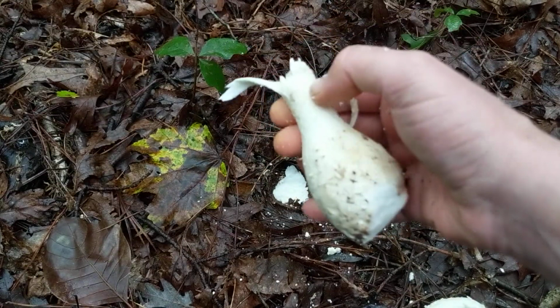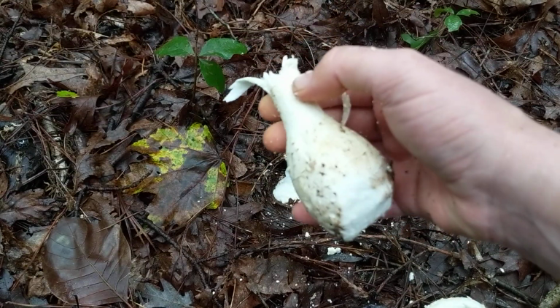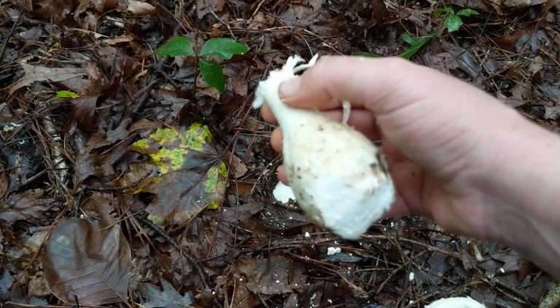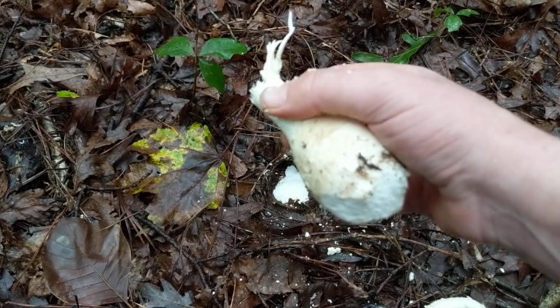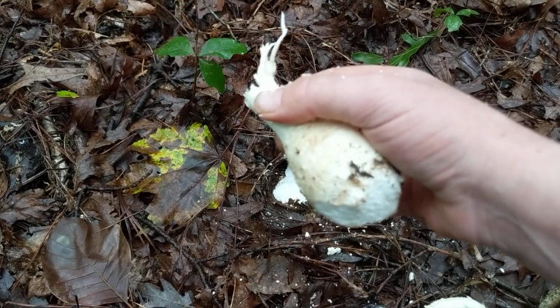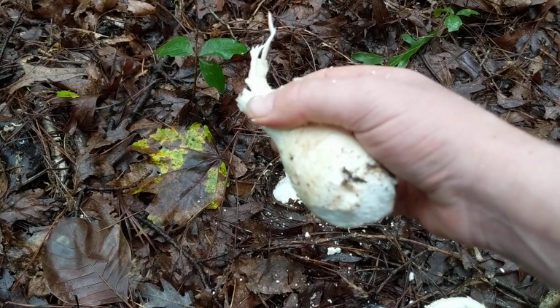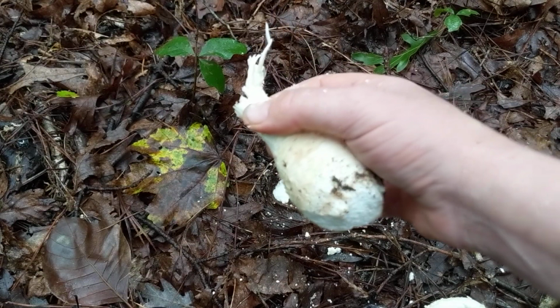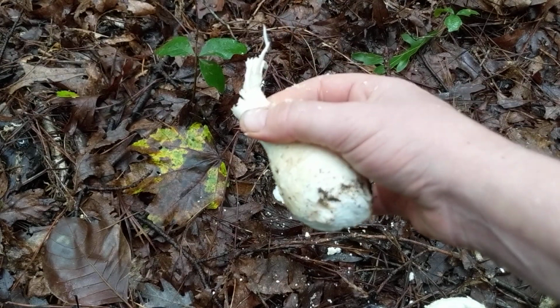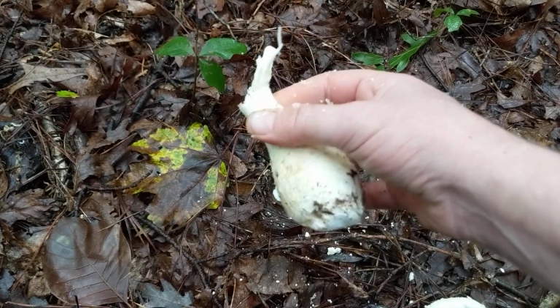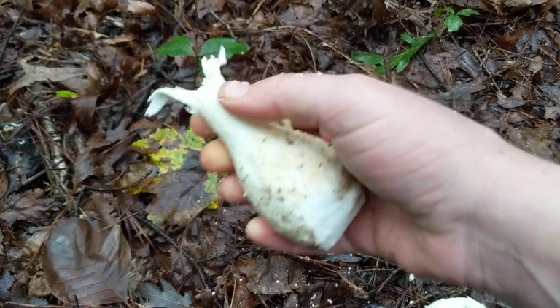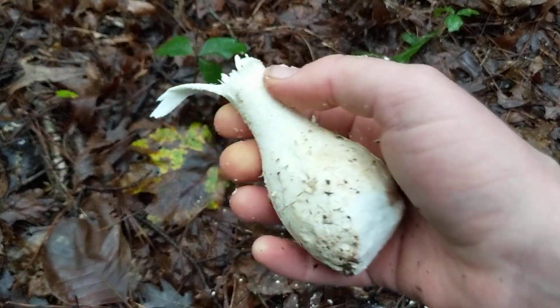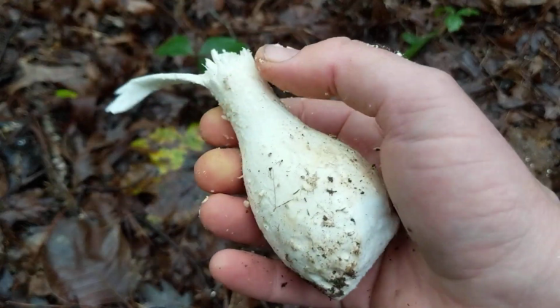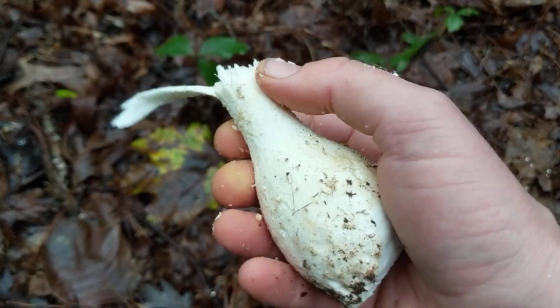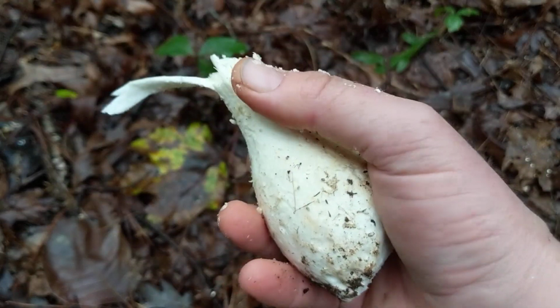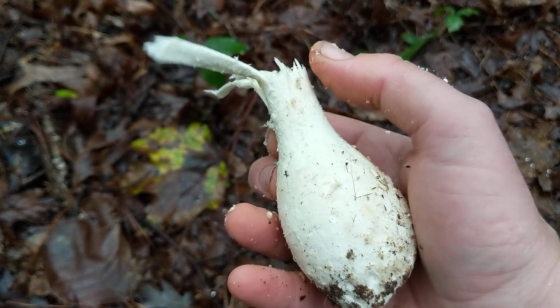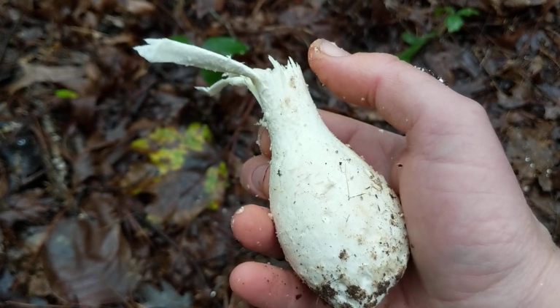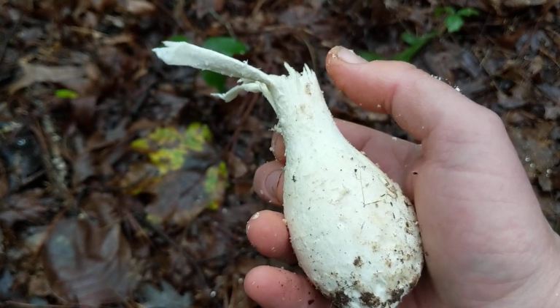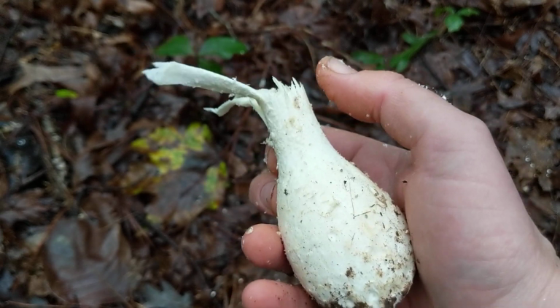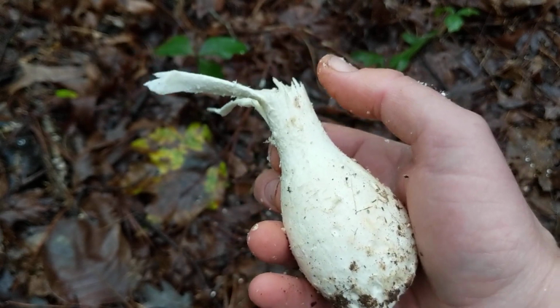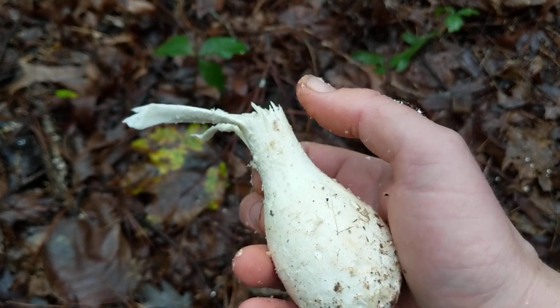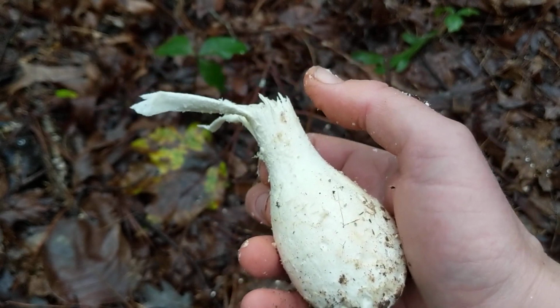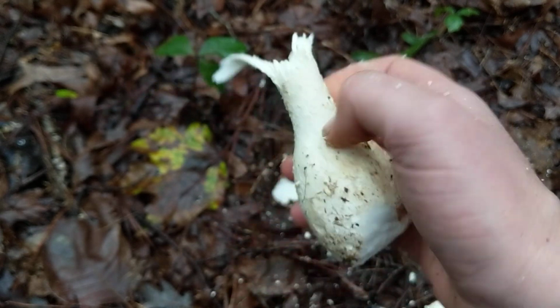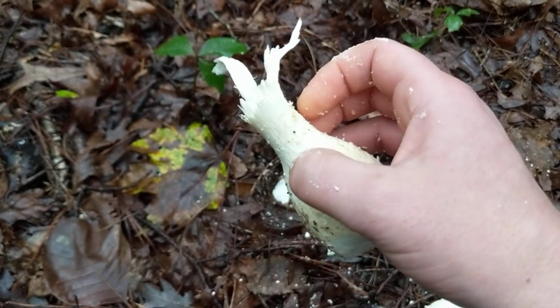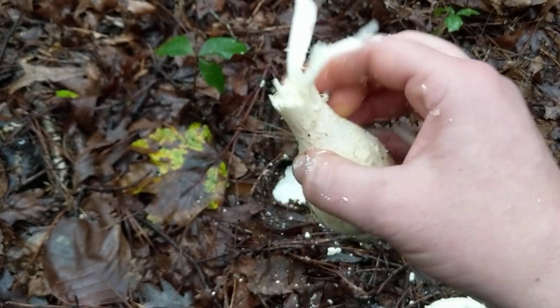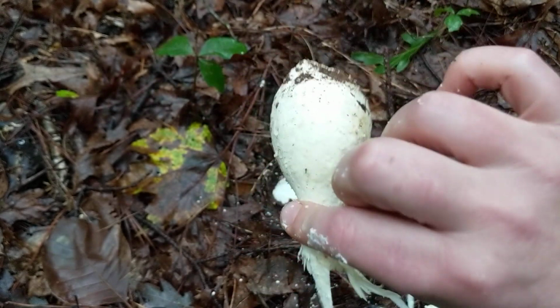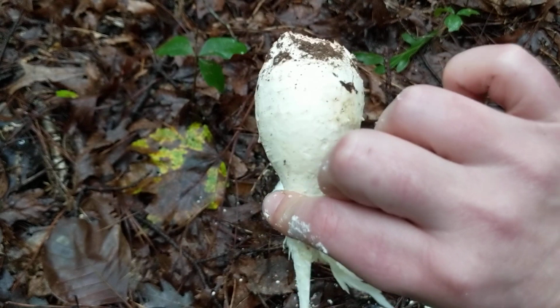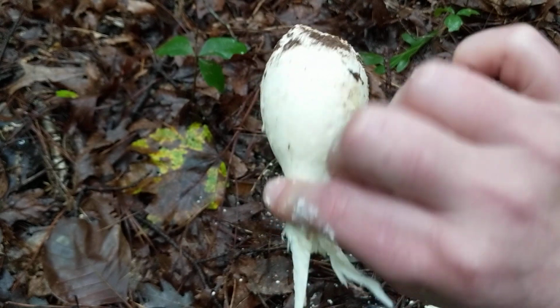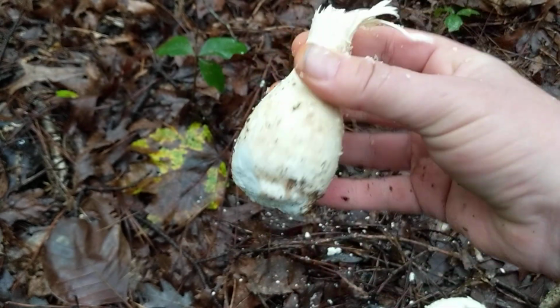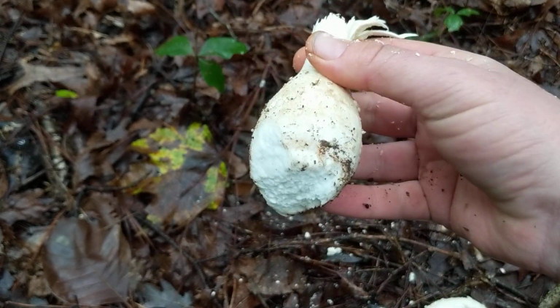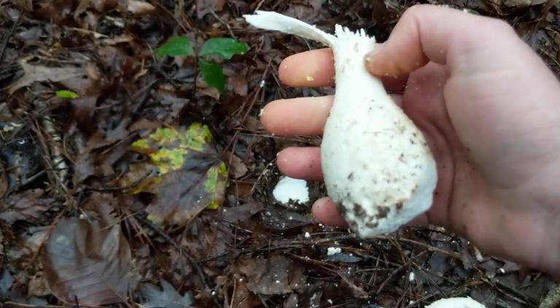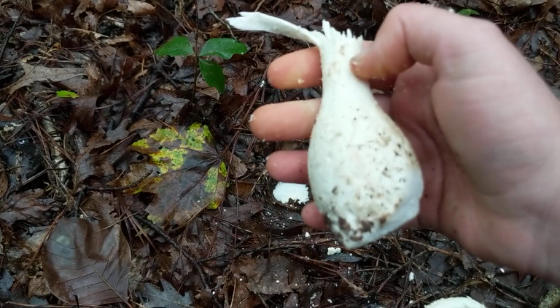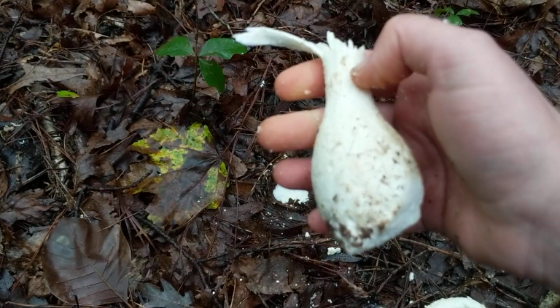Lepidellas are just interesting because they're so big. This one is not fully opened yet, but some of them can get to be the size of a dinner plate. Section Lepidella in the Amanita genus — you'll see them everywhere.